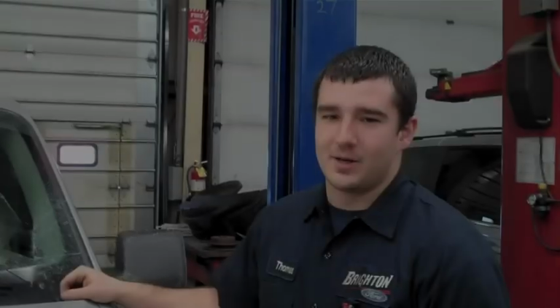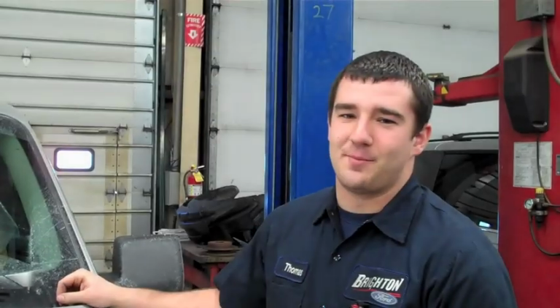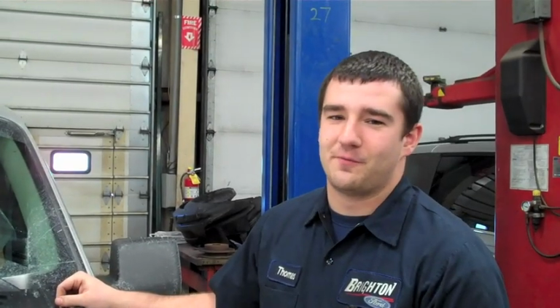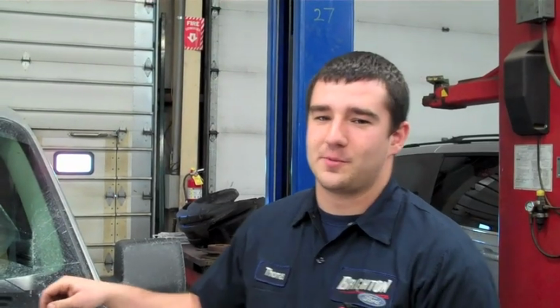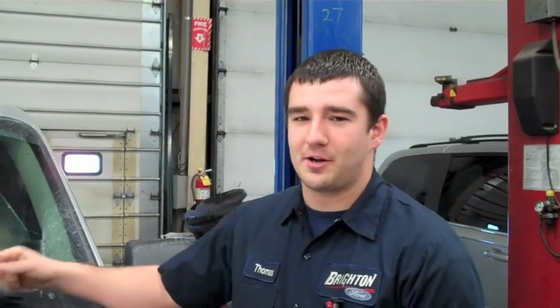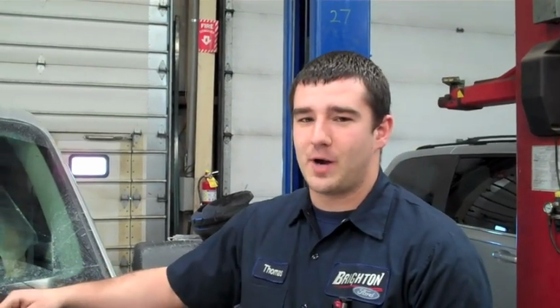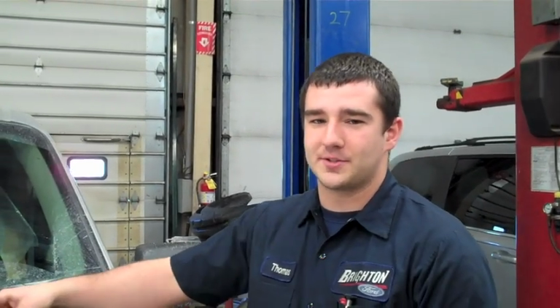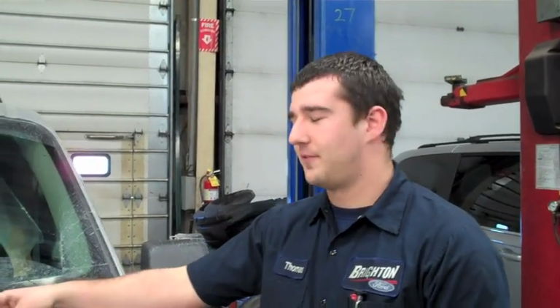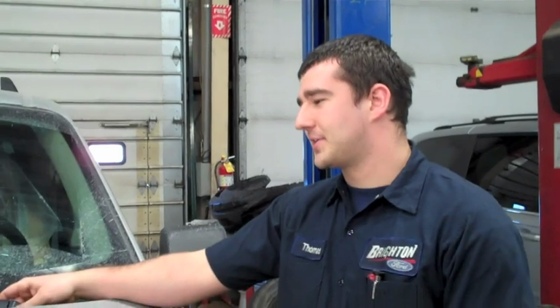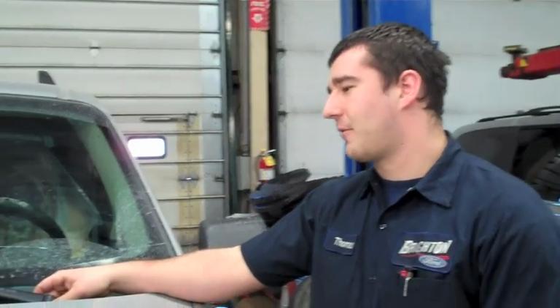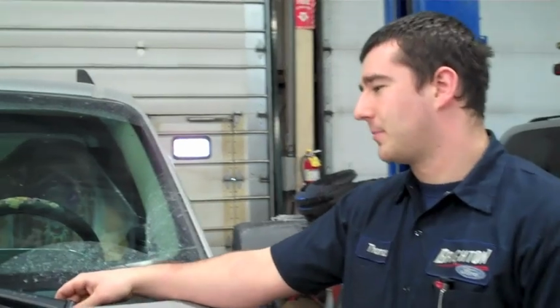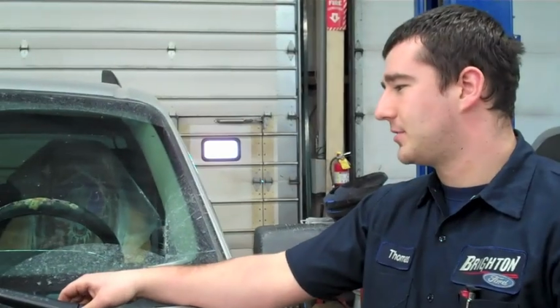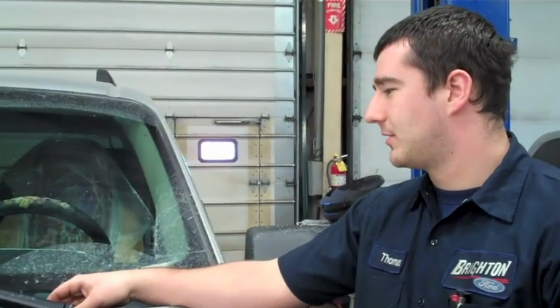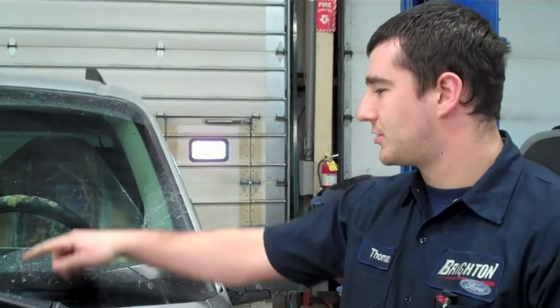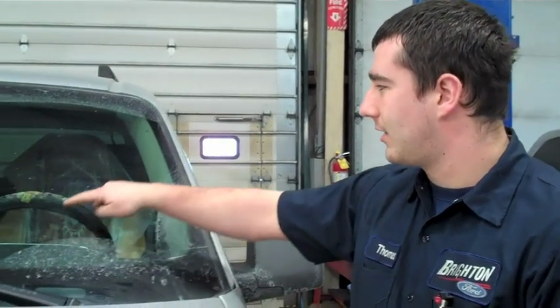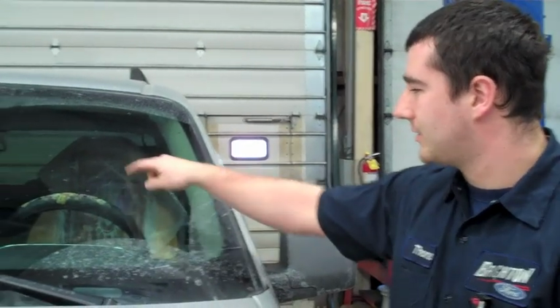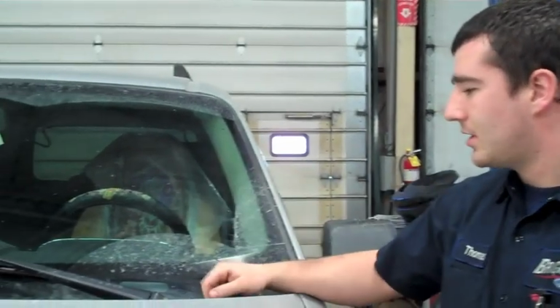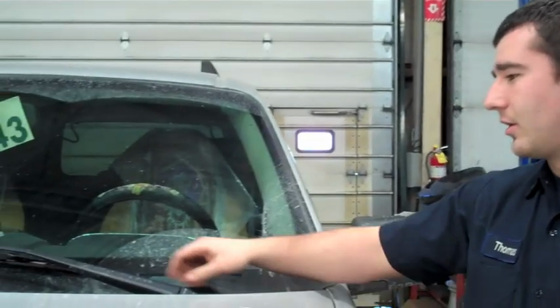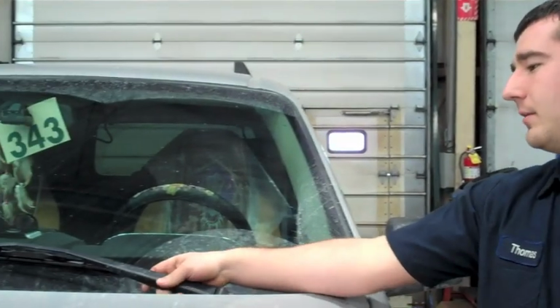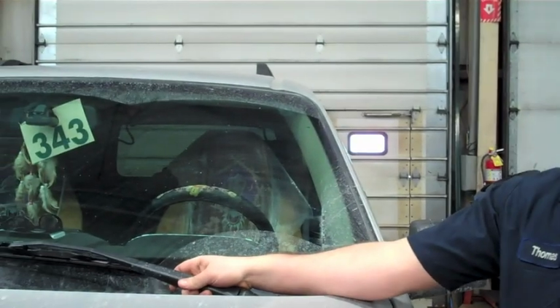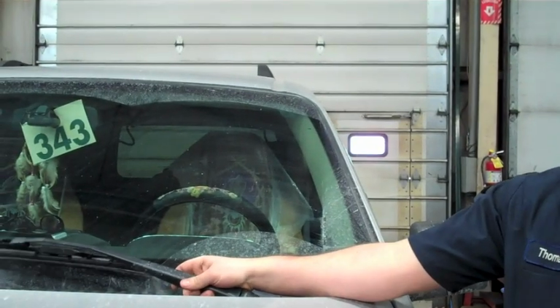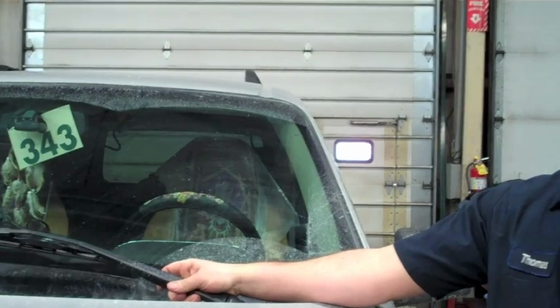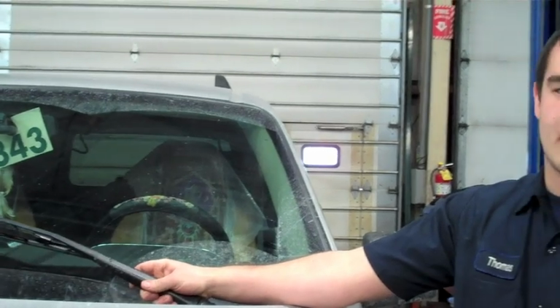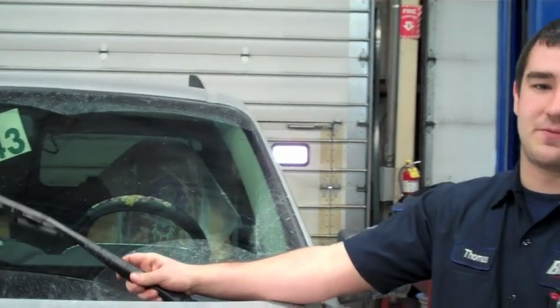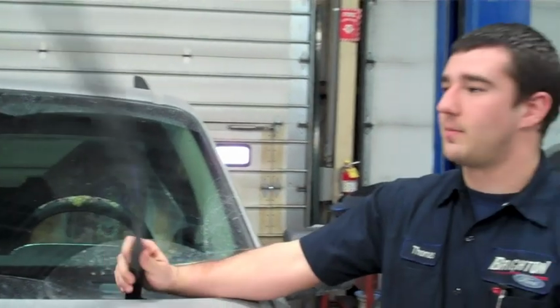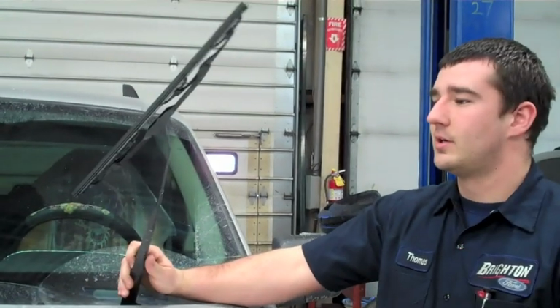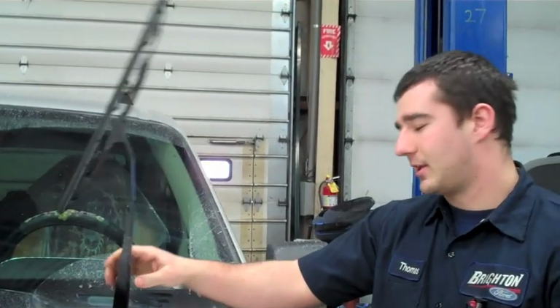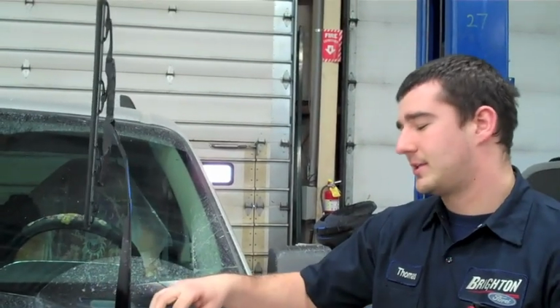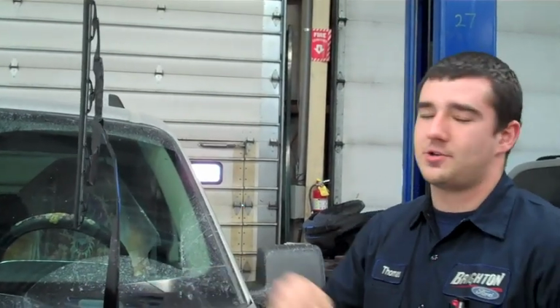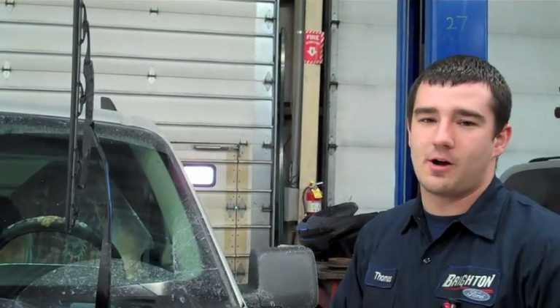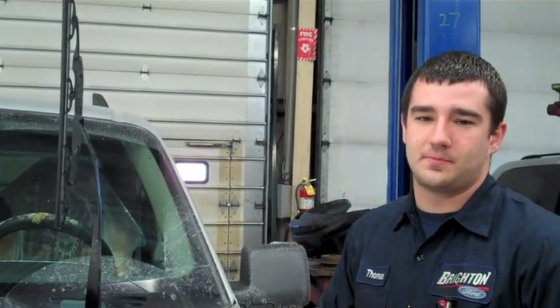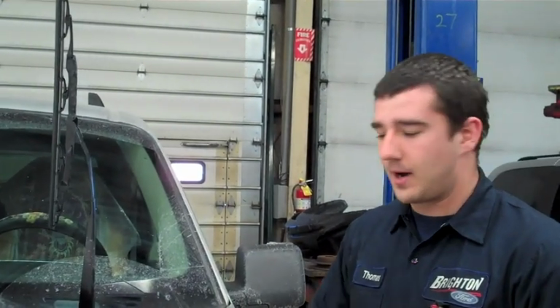I'm Tom at Brighton Ford, and I'm going to show you how to clean your wipers. If you've recently gotten wiper blades and you see that they're streaking like this, a good way to fix them — instead of replacing them — is to clean them with denatured alcohol swabs.